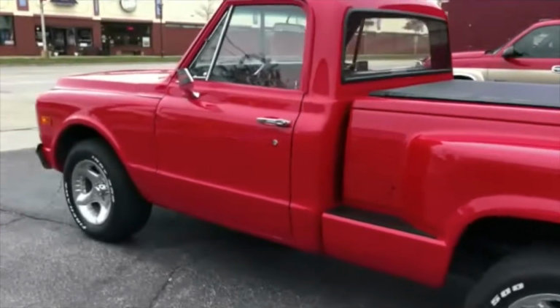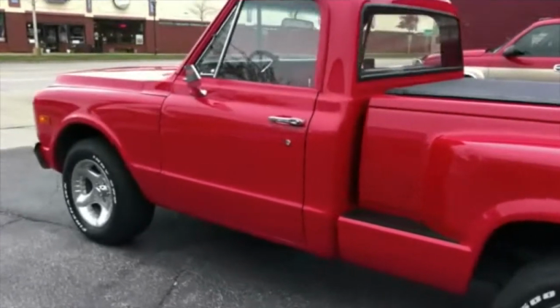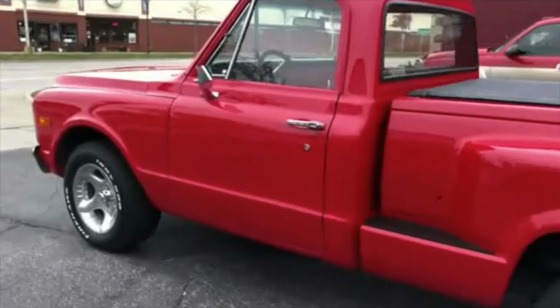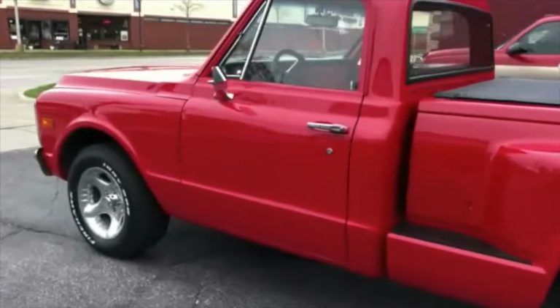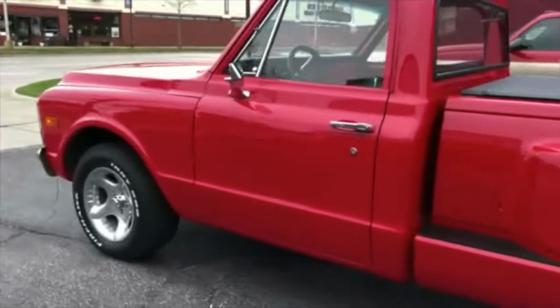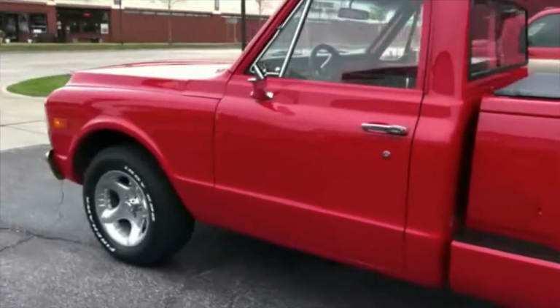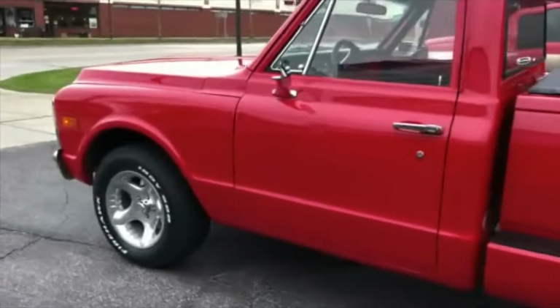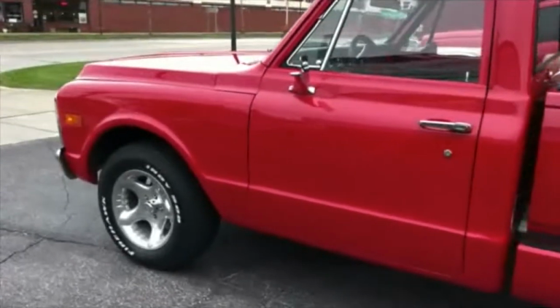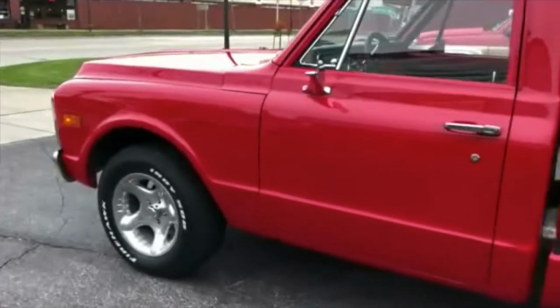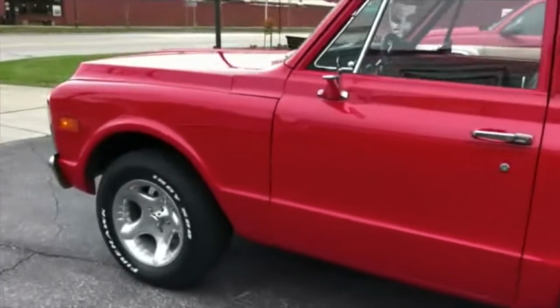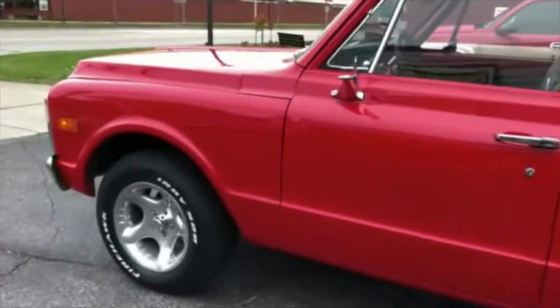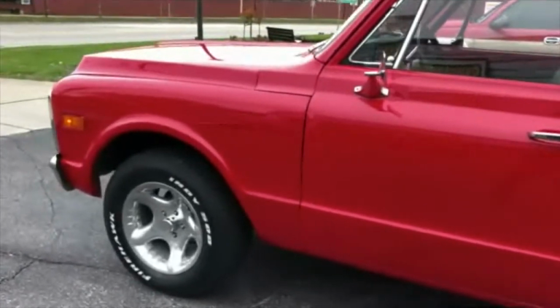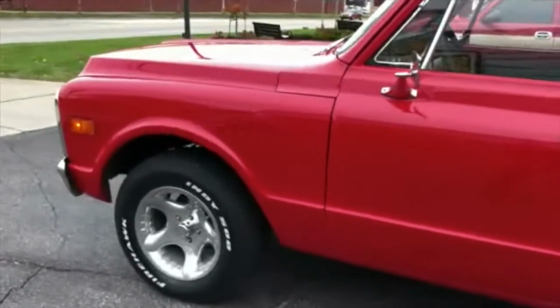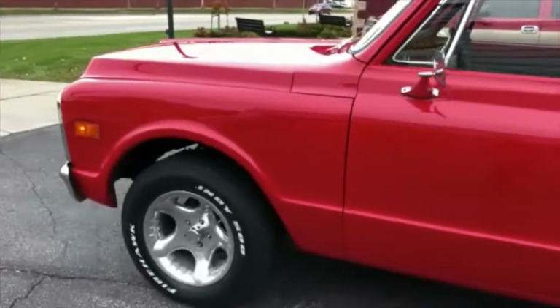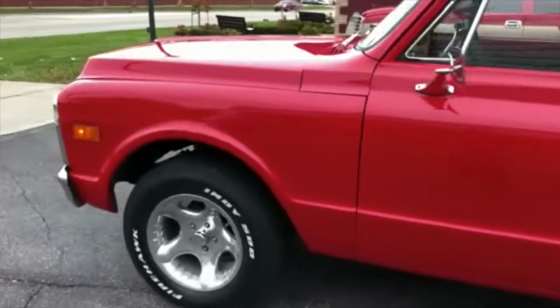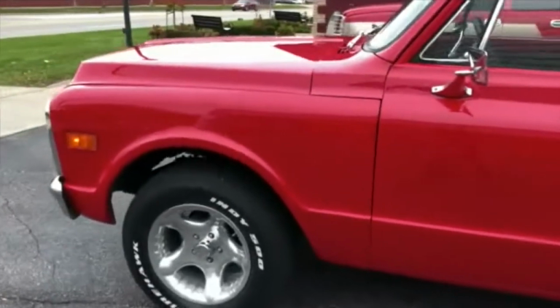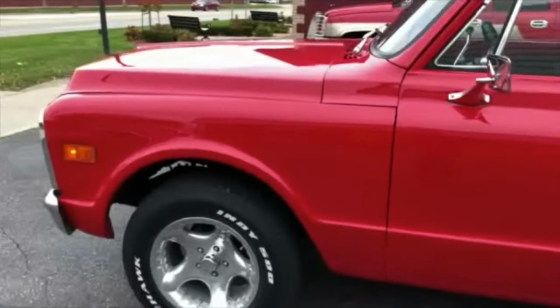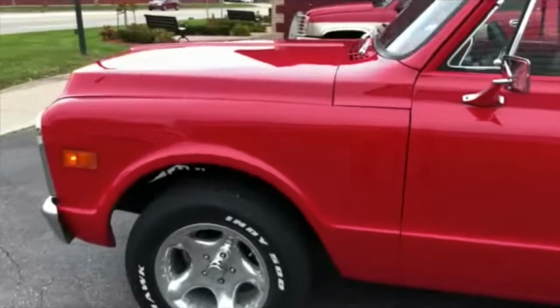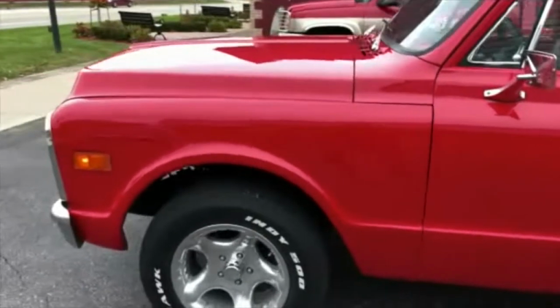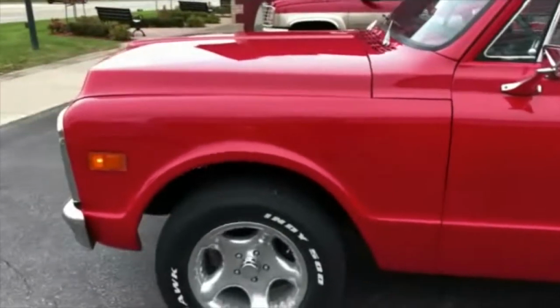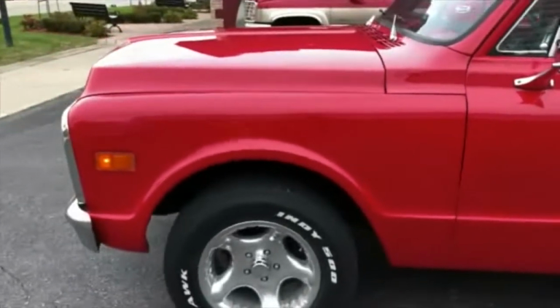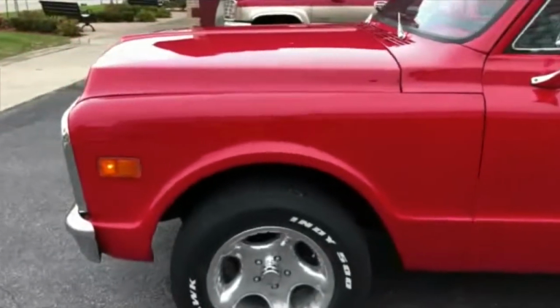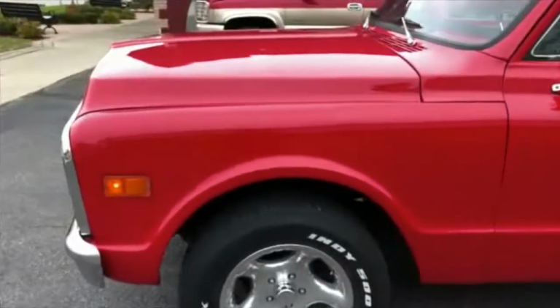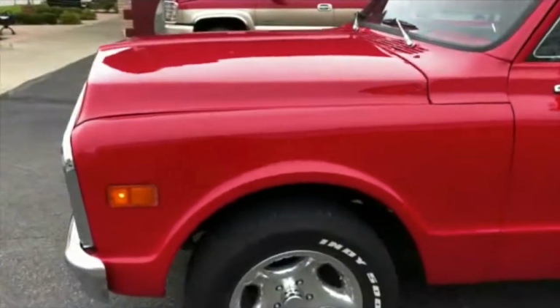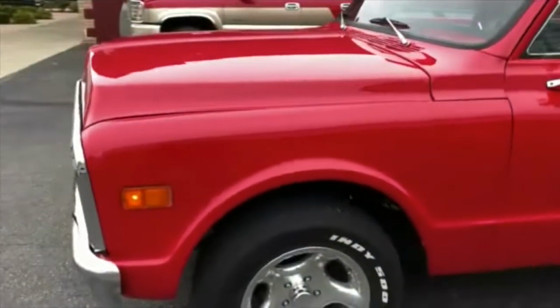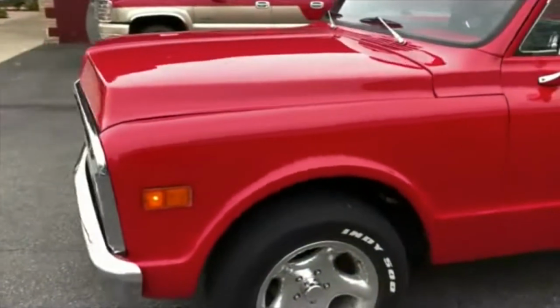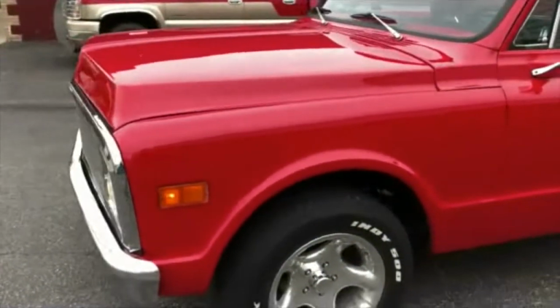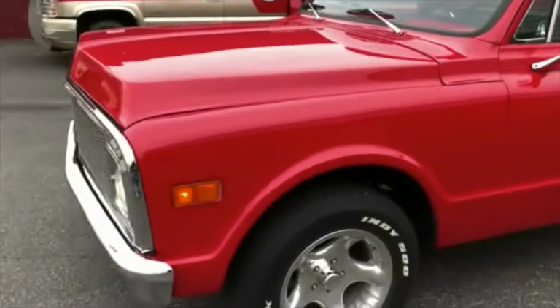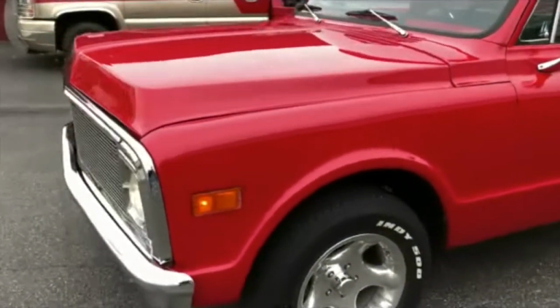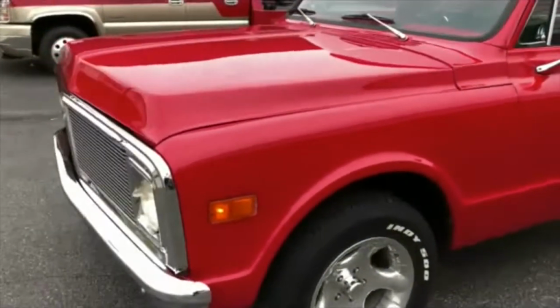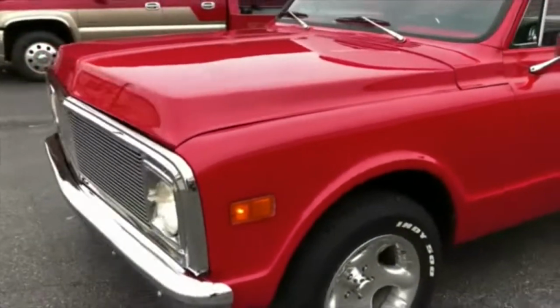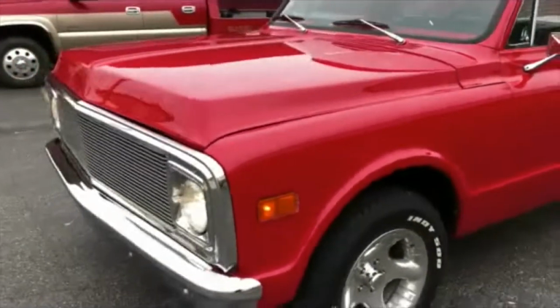If you're looking for a 1970 model, get on the phone and call us because we're going to price it to sell. There's no way you can build this truck for what we're going to ask. All the lights work.